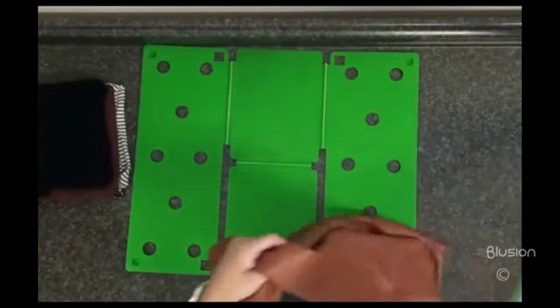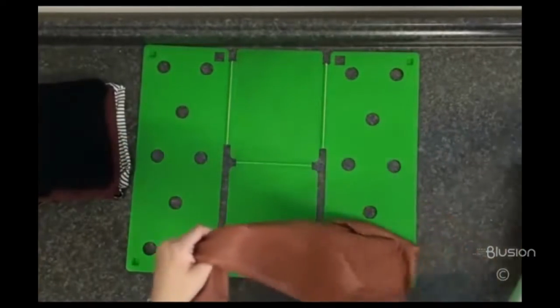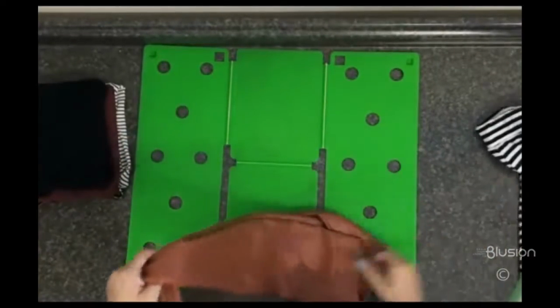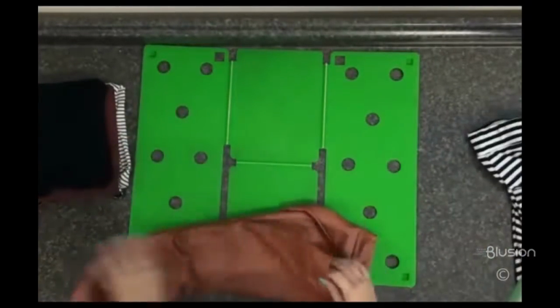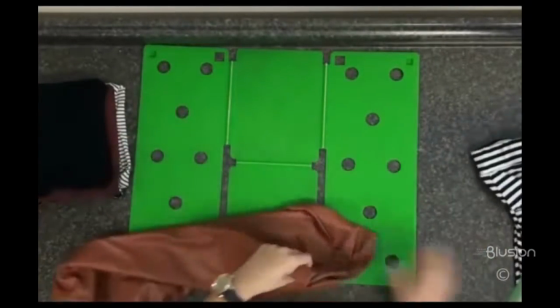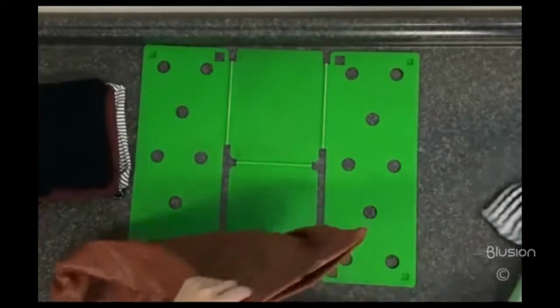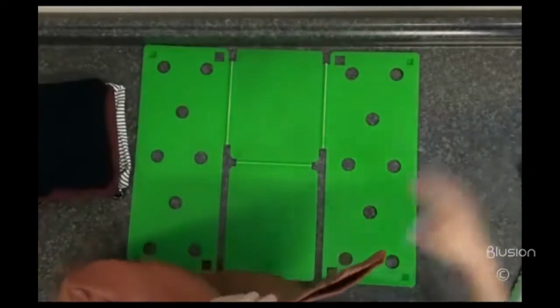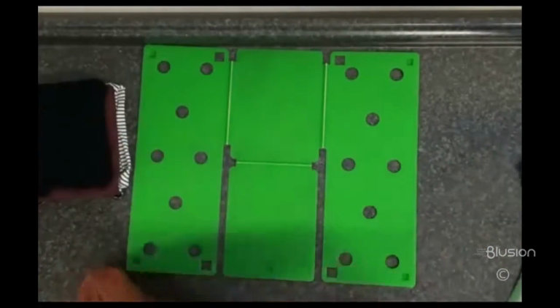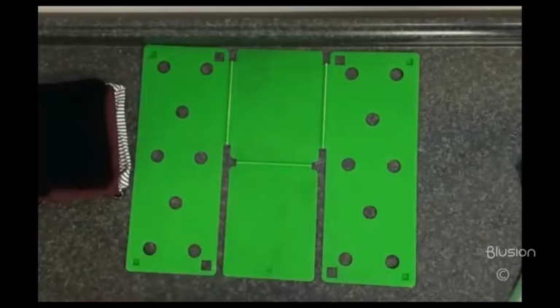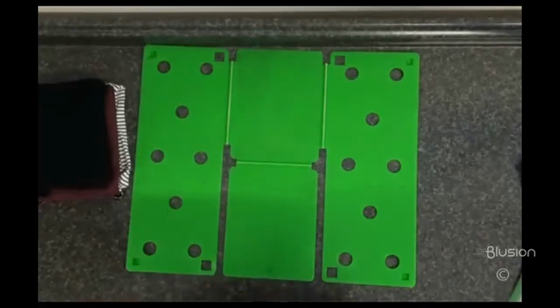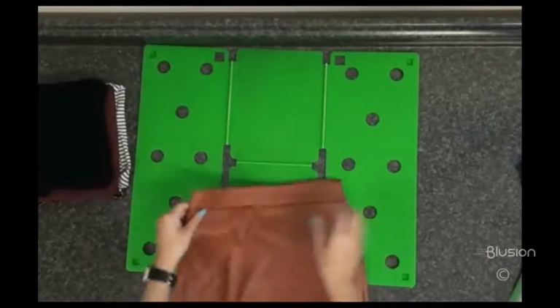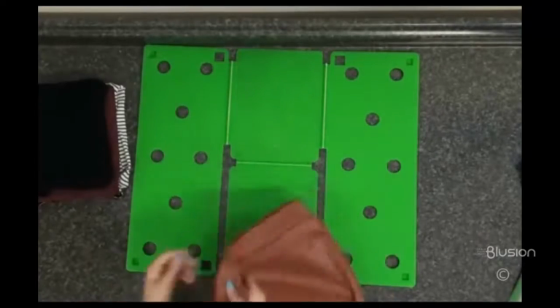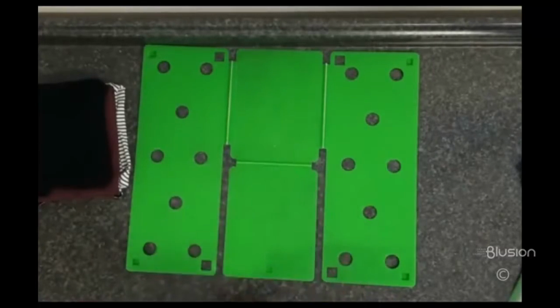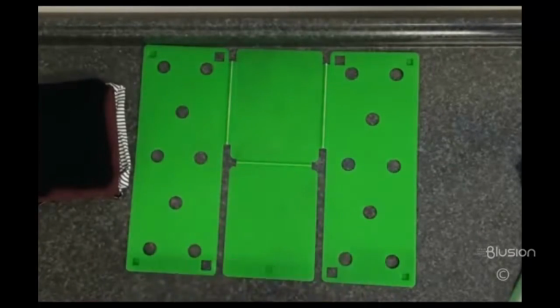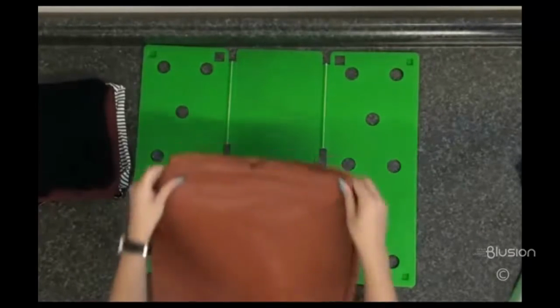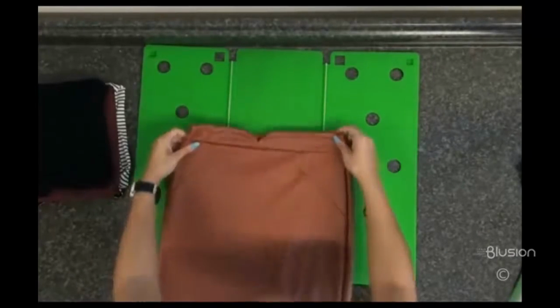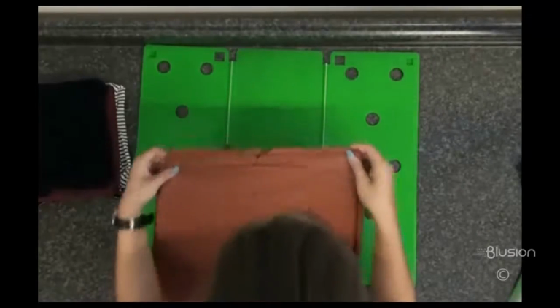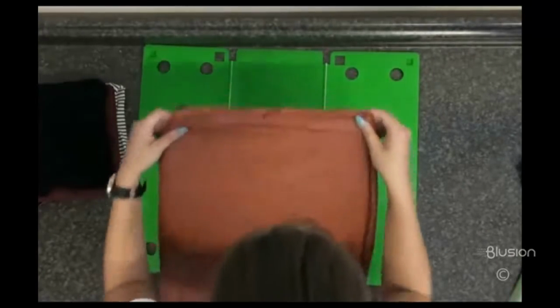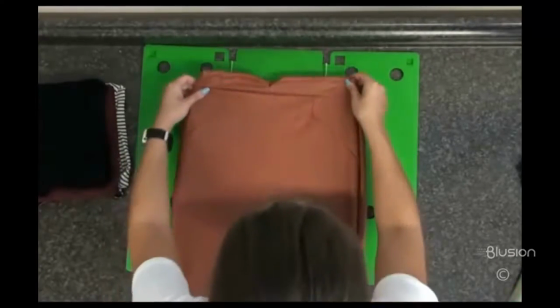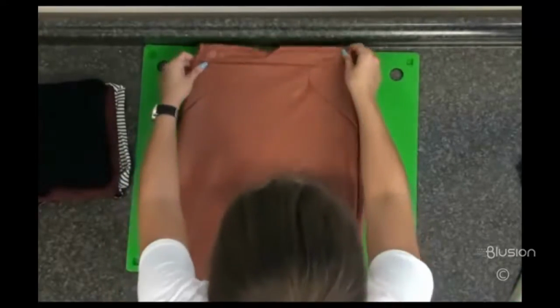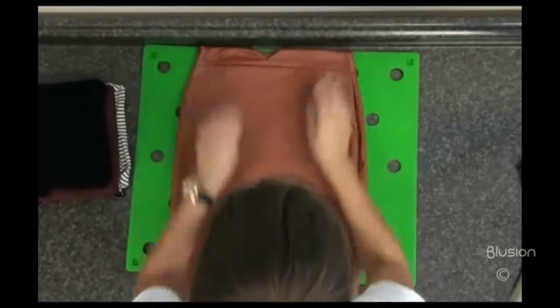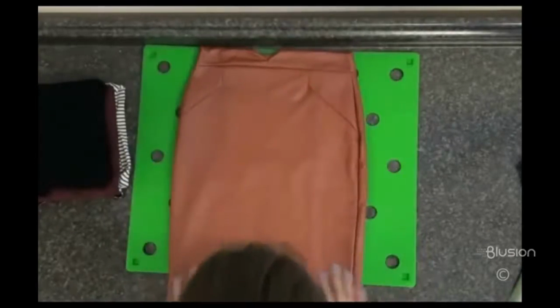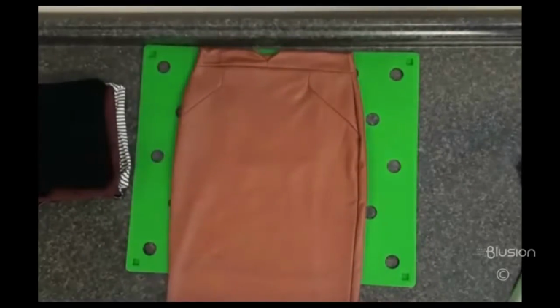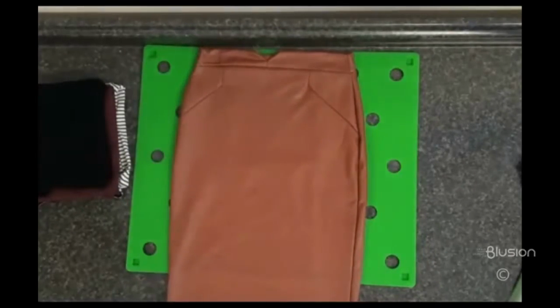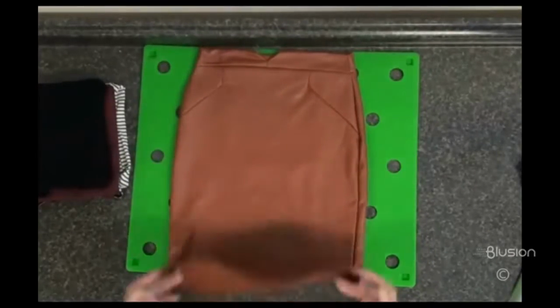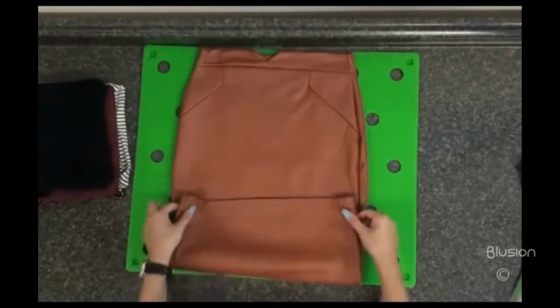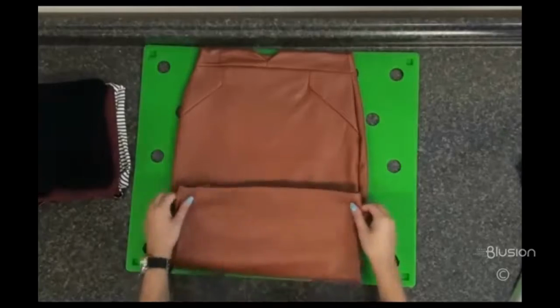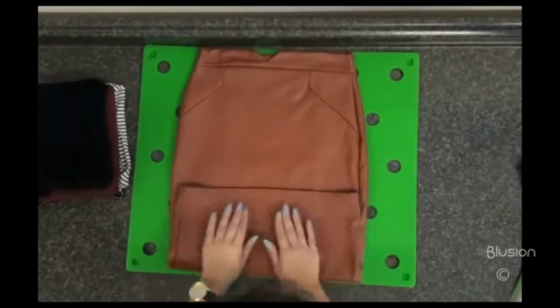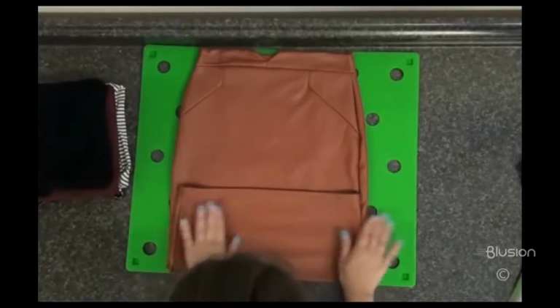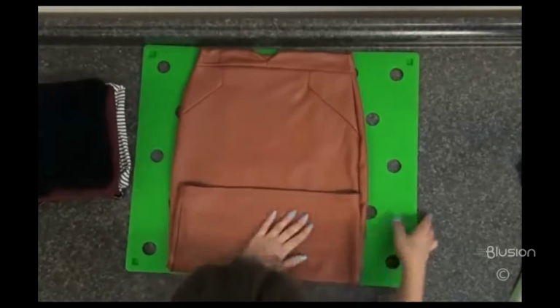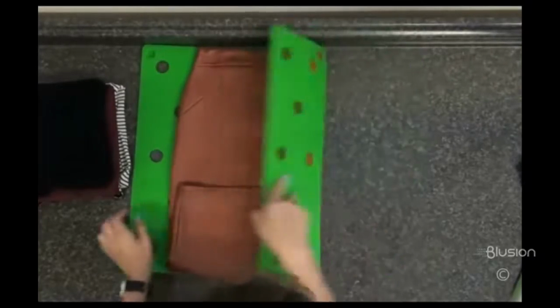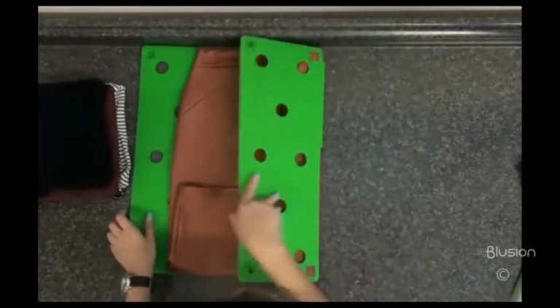Place the skirt face down on the small flip and fold at the top center panel. It should lay just under the top of the board and not hang over at all. Center the skirt with the center board and flip and fold as usual.